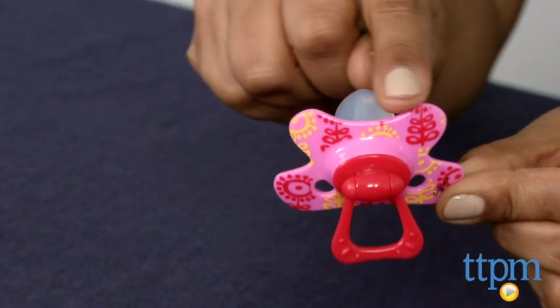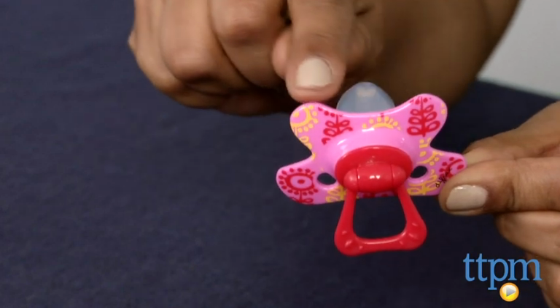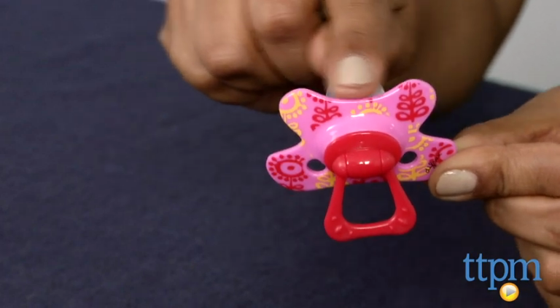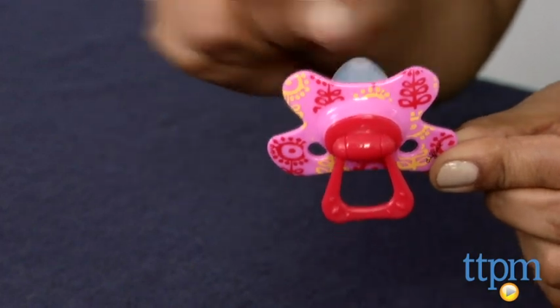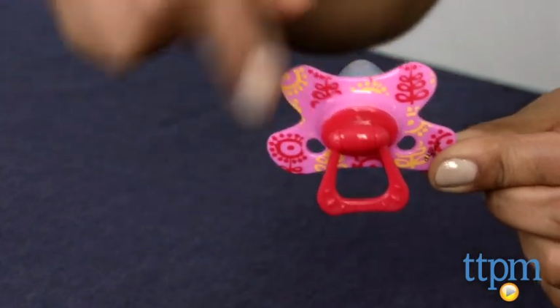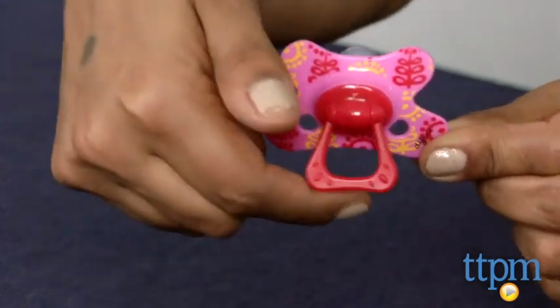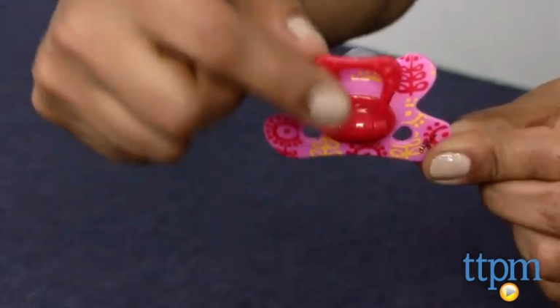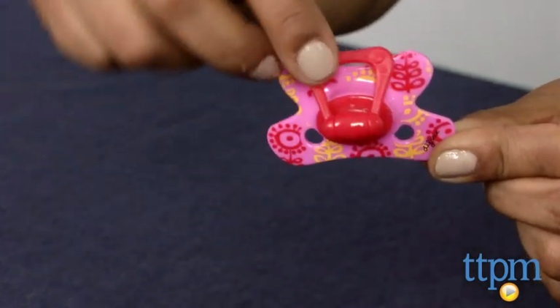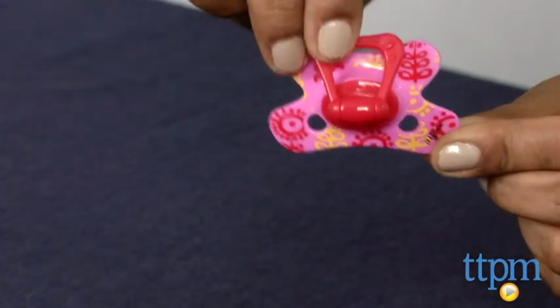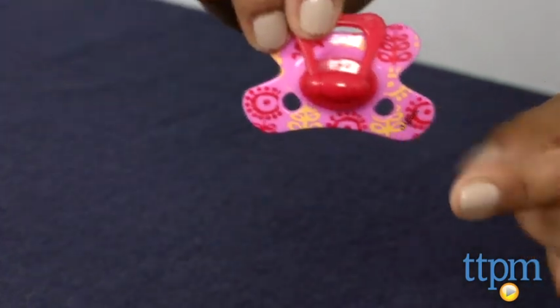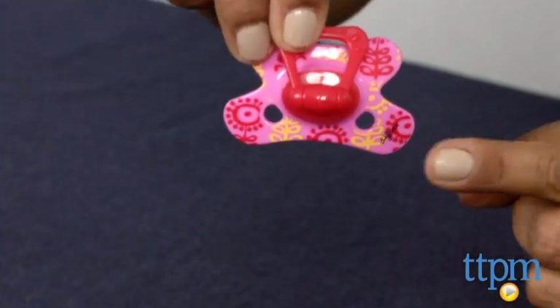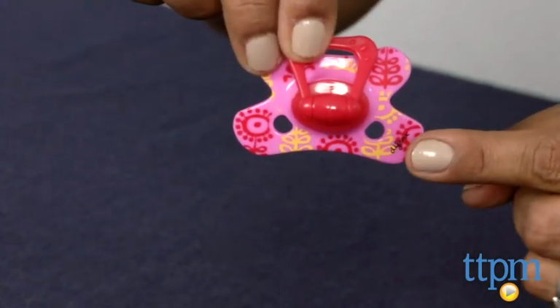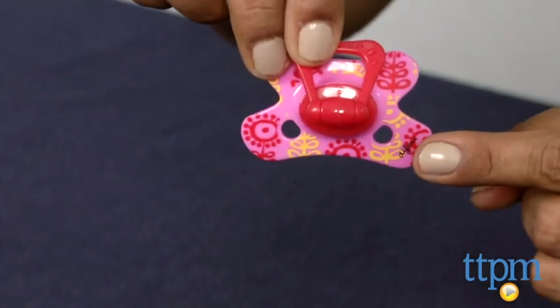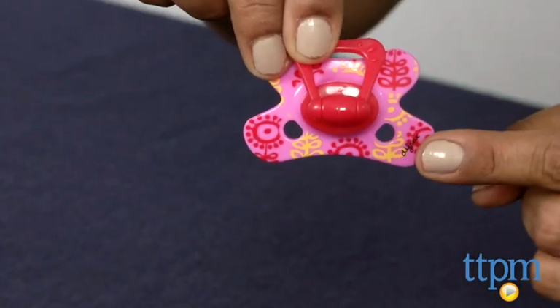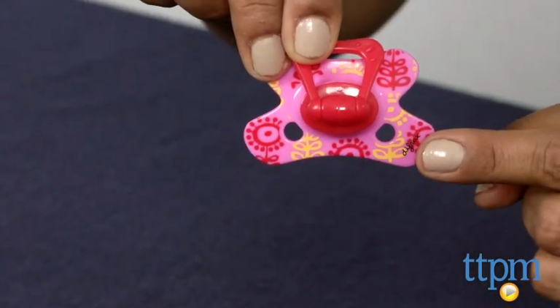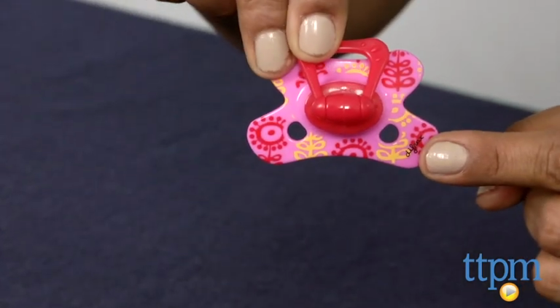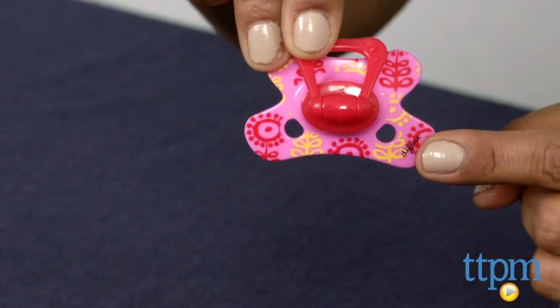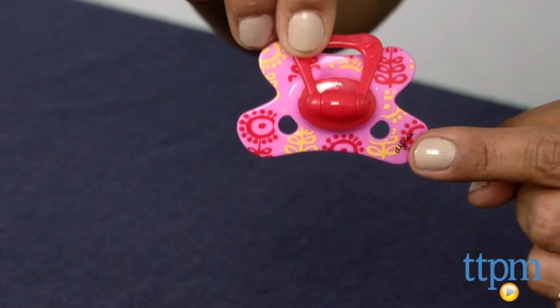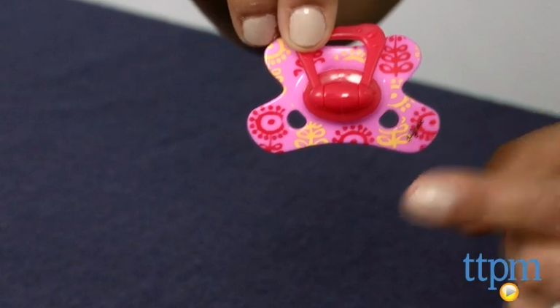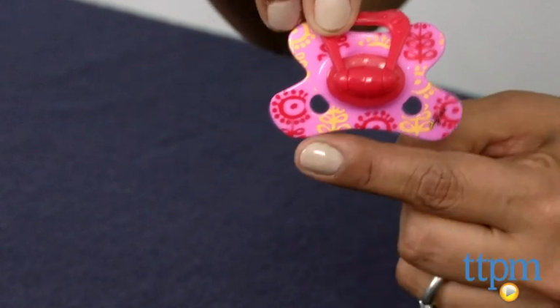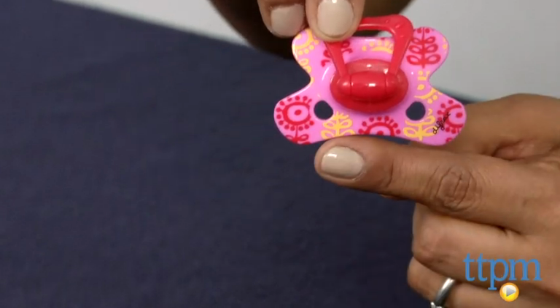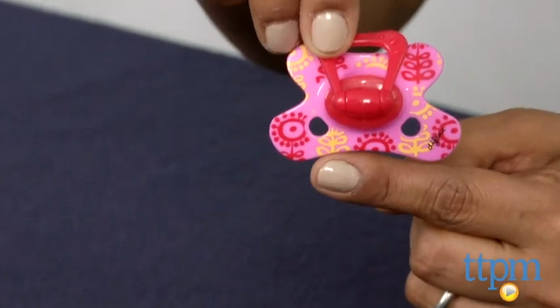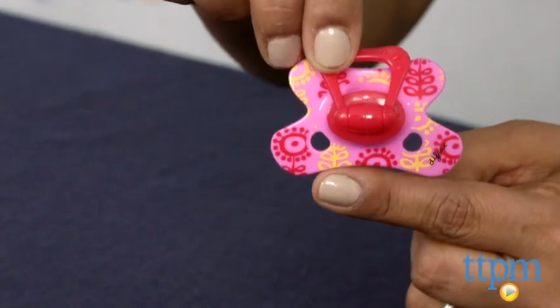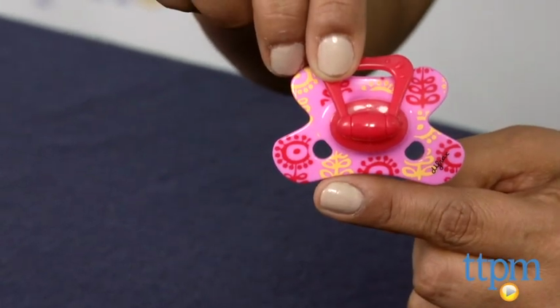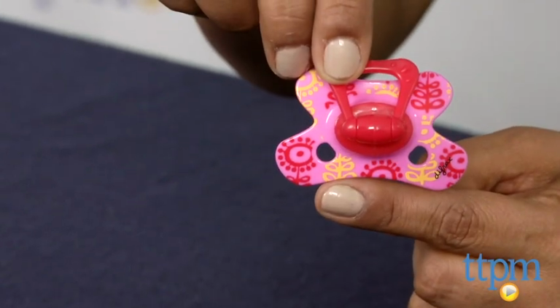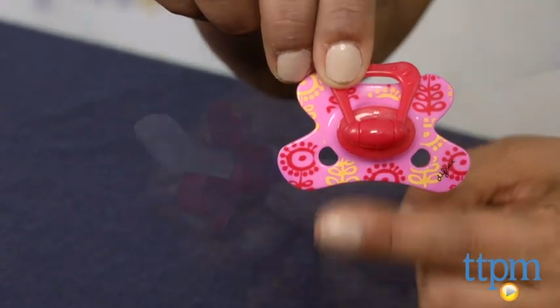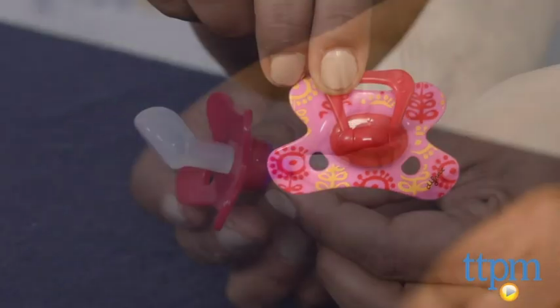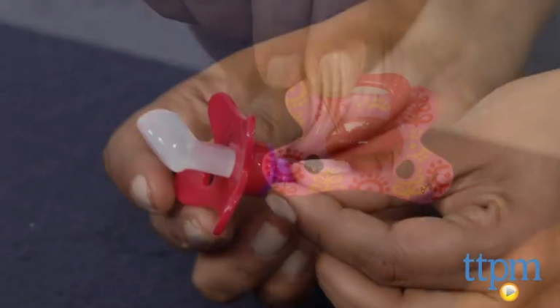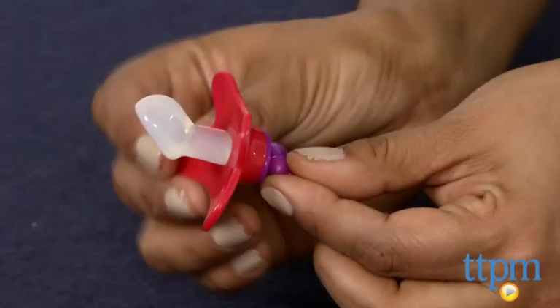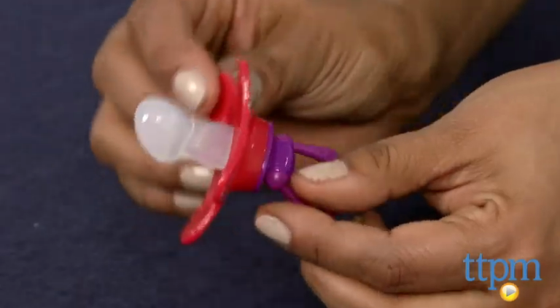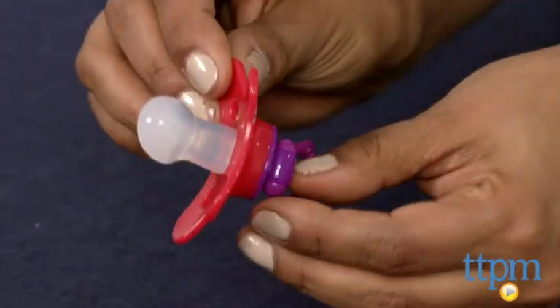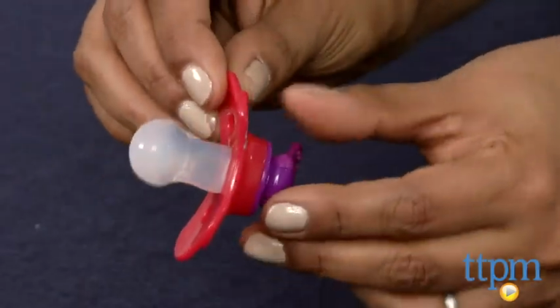The plastic shield of the nipple has a U-shape to keep the child's nose free for ease of breathing. Two holes on the bottom of the pacifier get air to the skin to help prevent irritation.